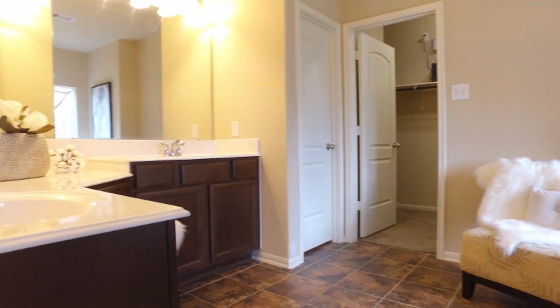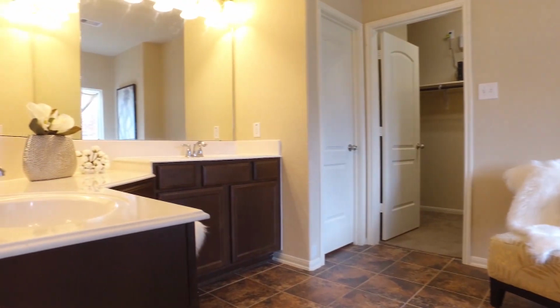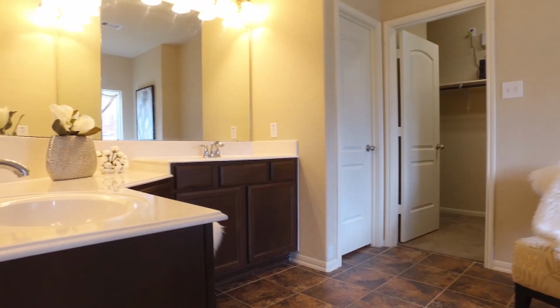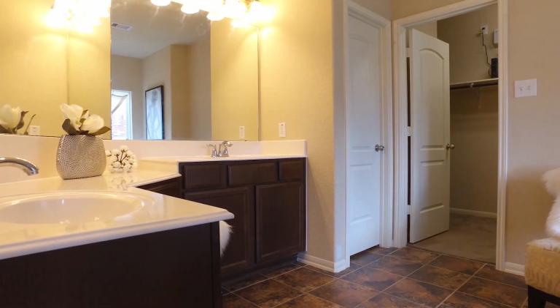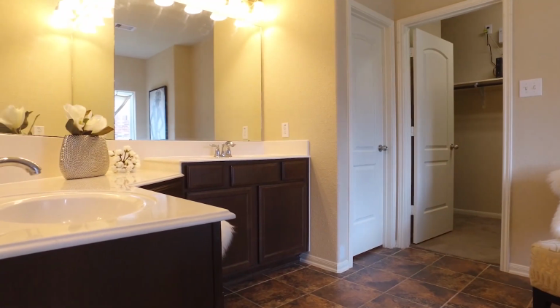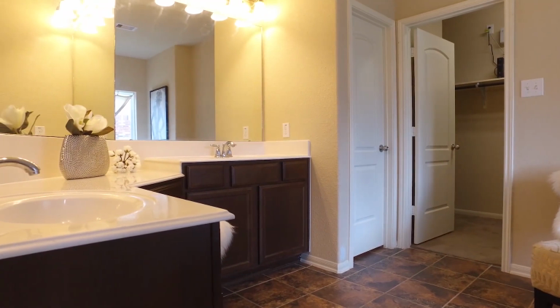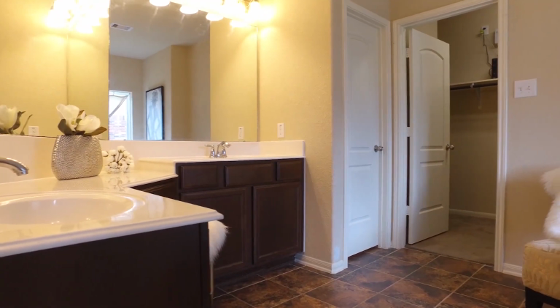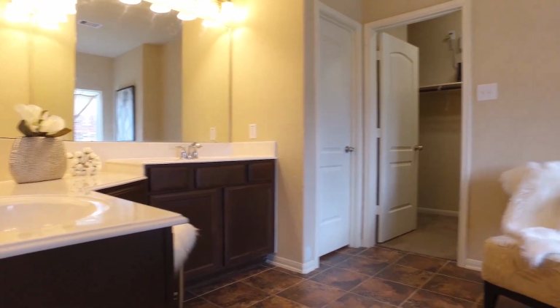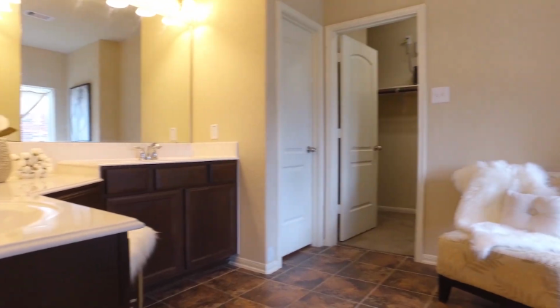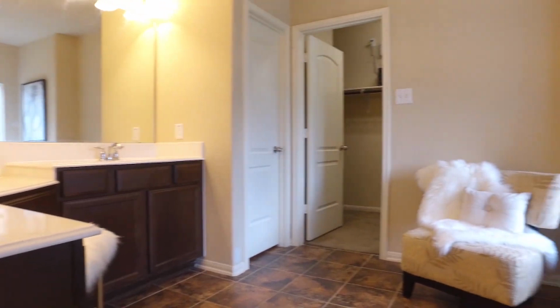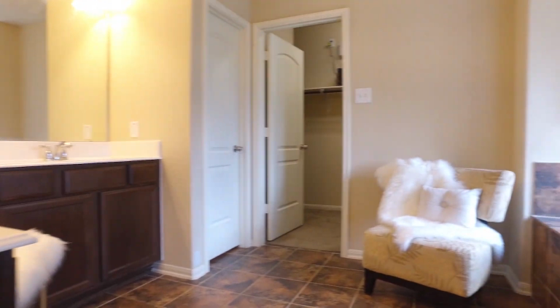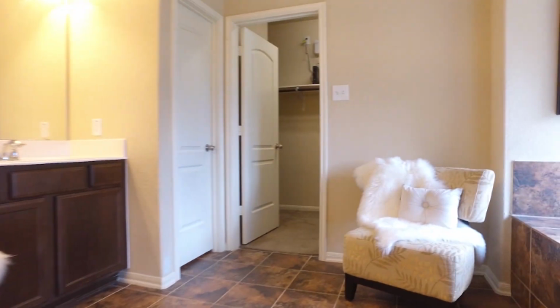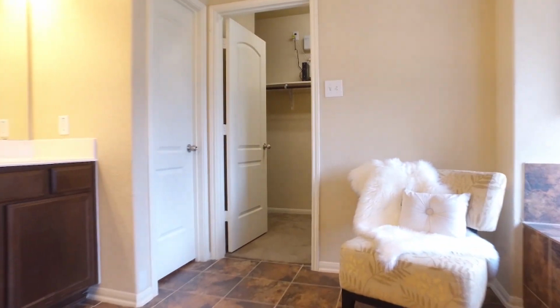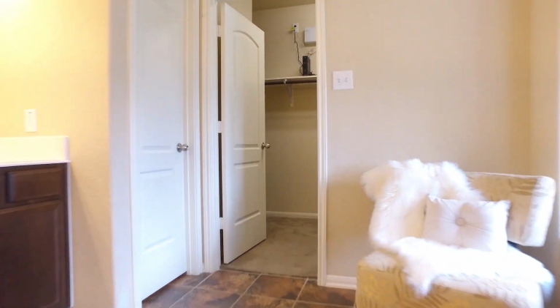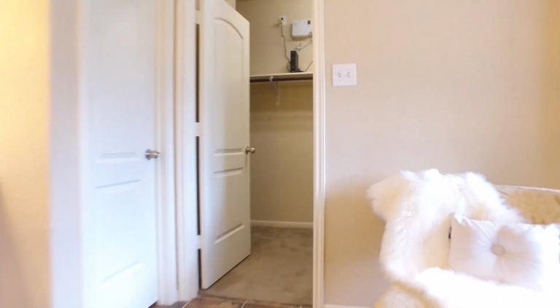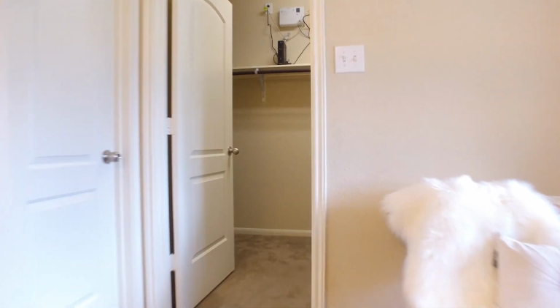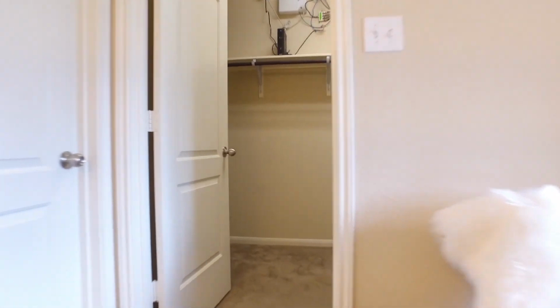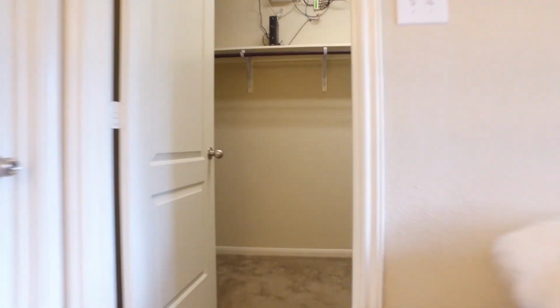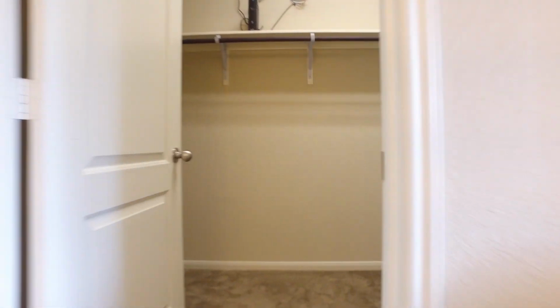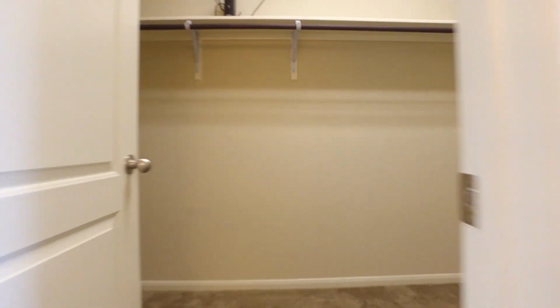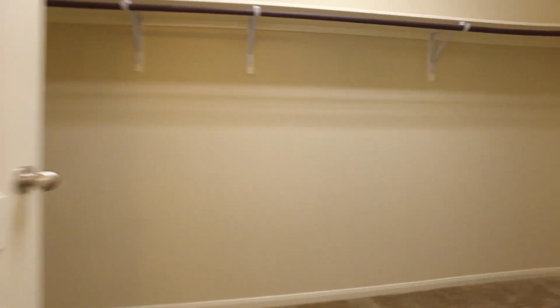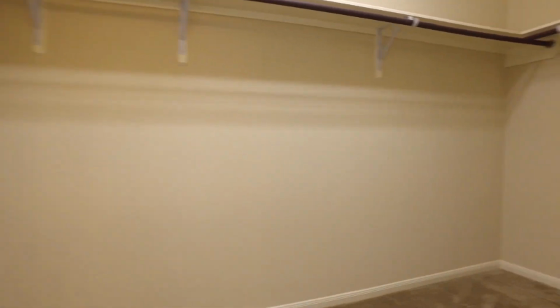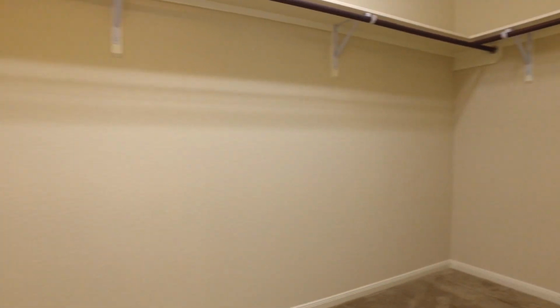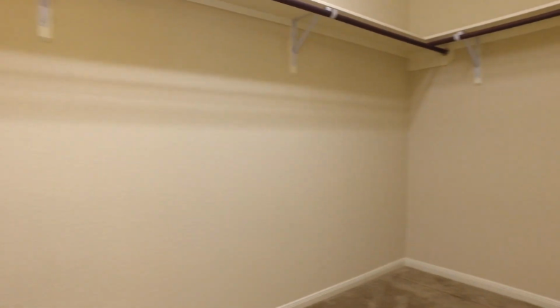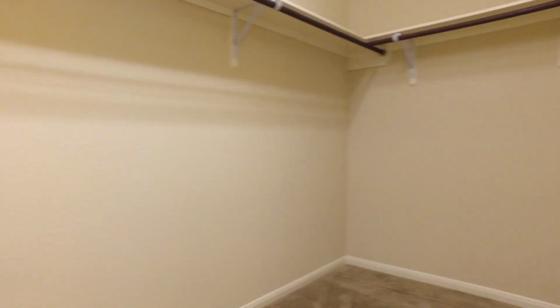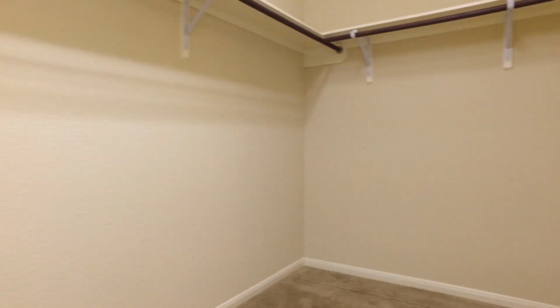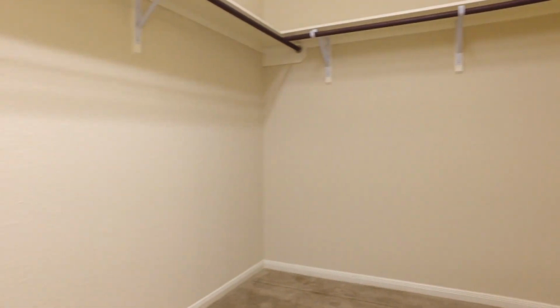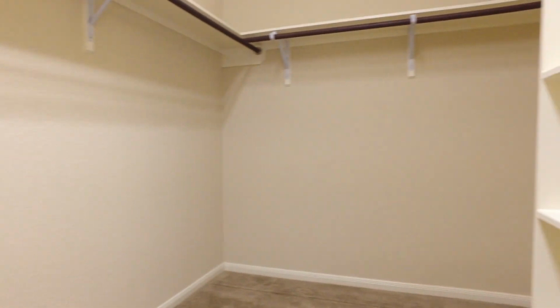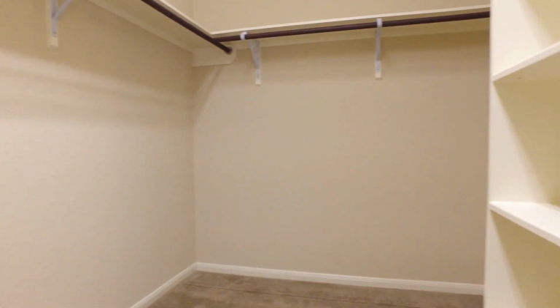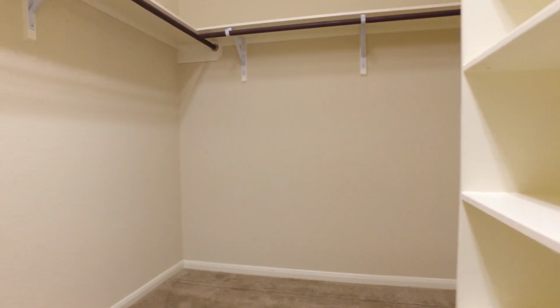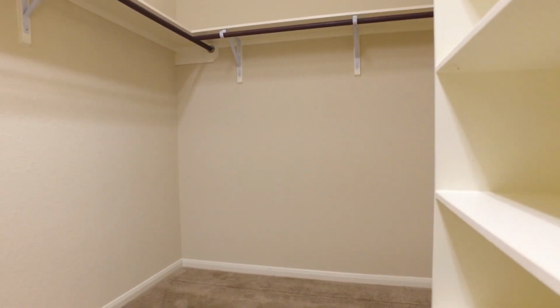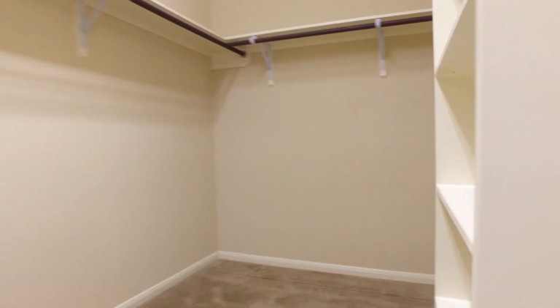The master is a dream — look at this bathroom: a soaking tub, a large closet, the perfect place for you to relax or get ready in the morning.